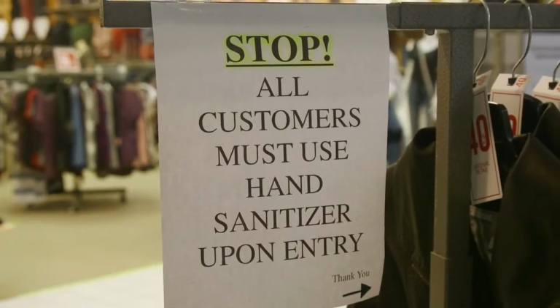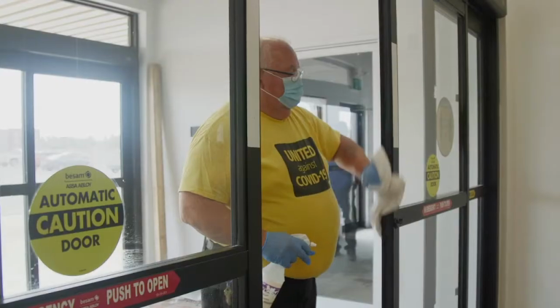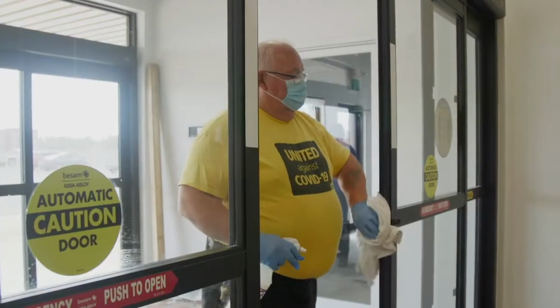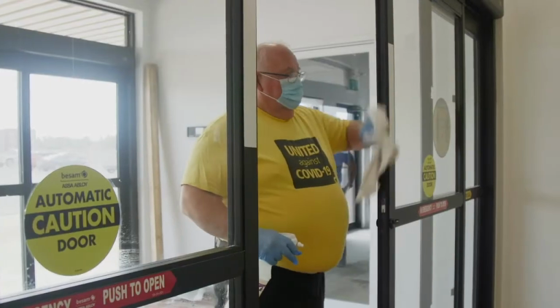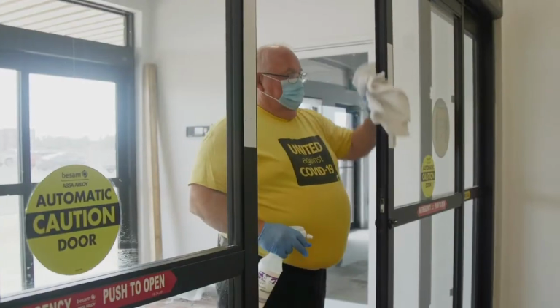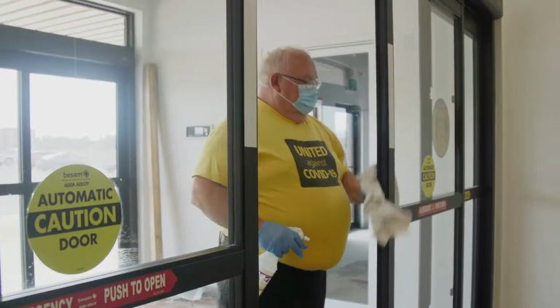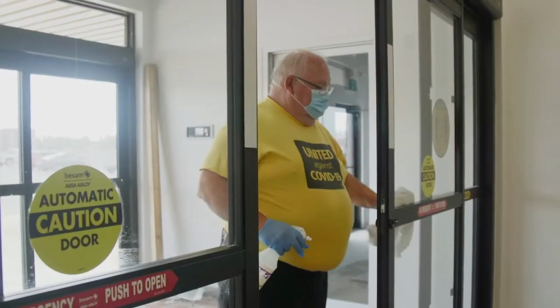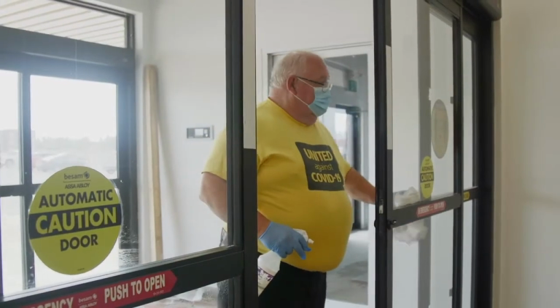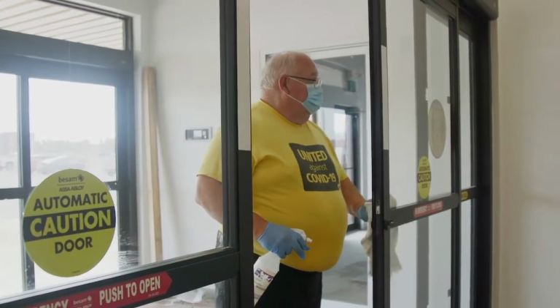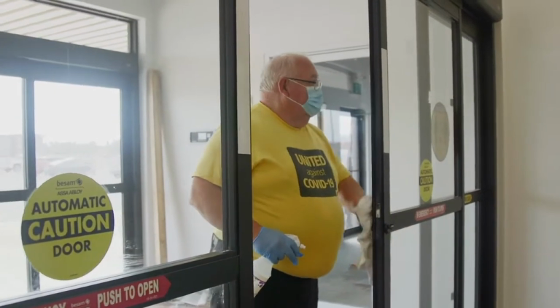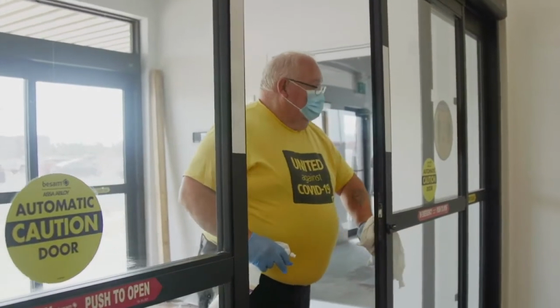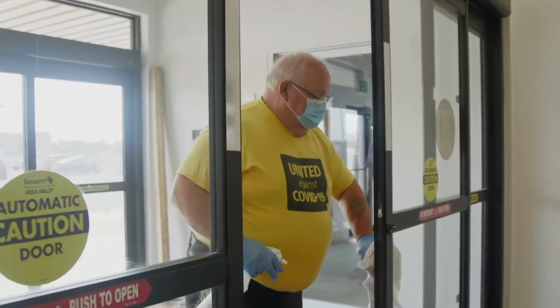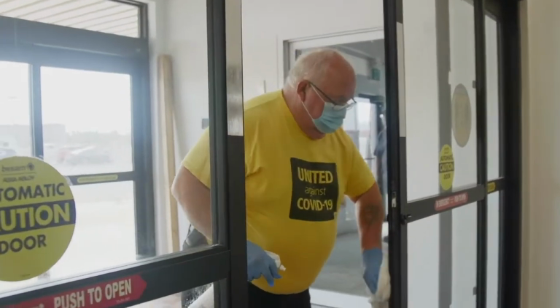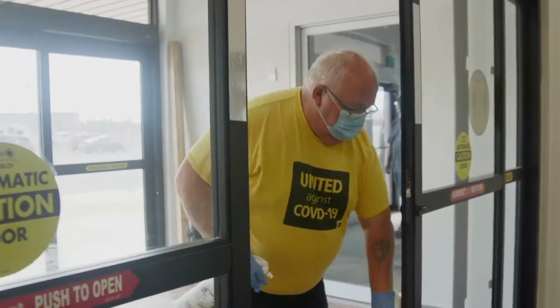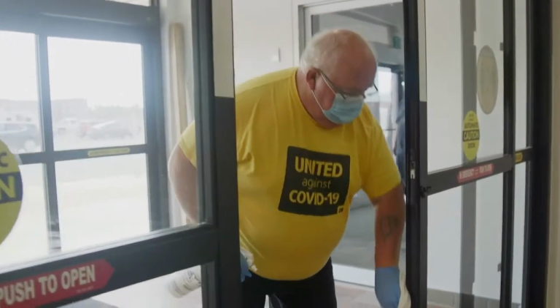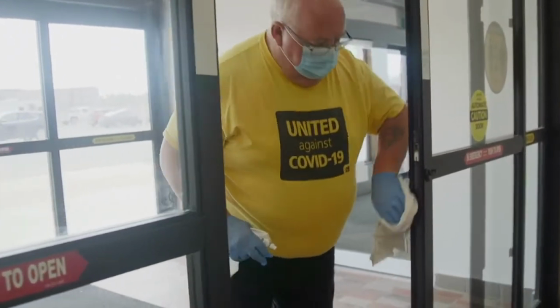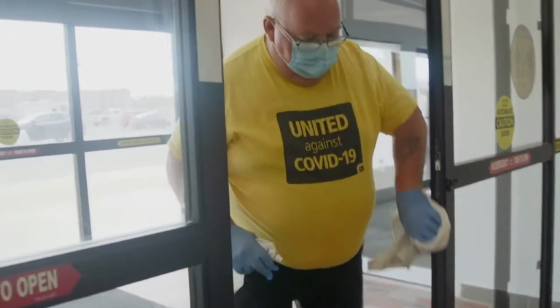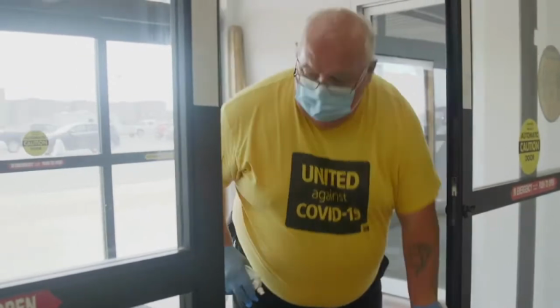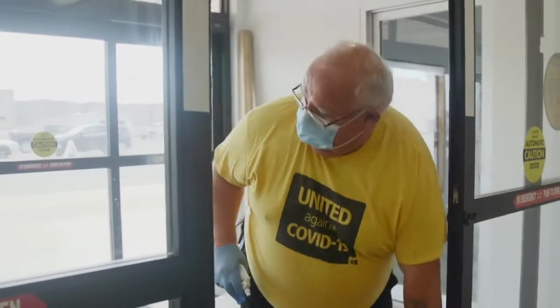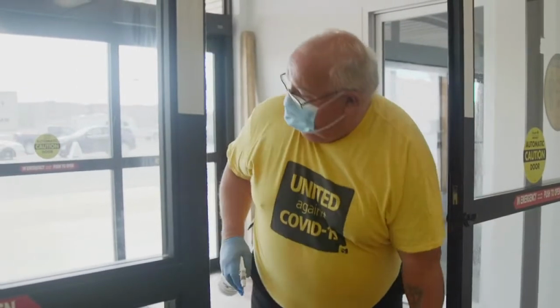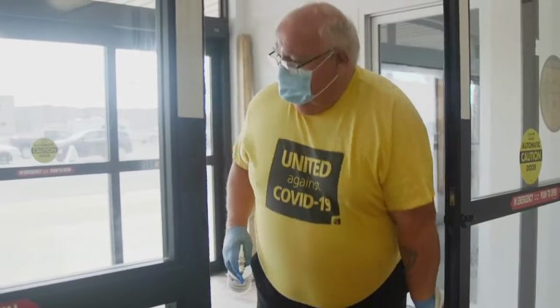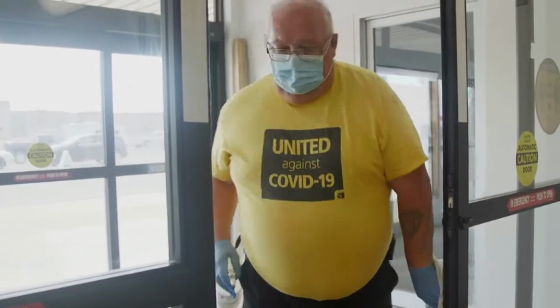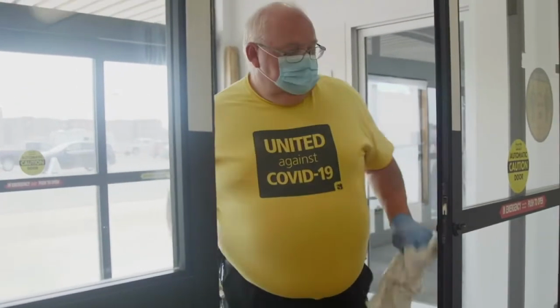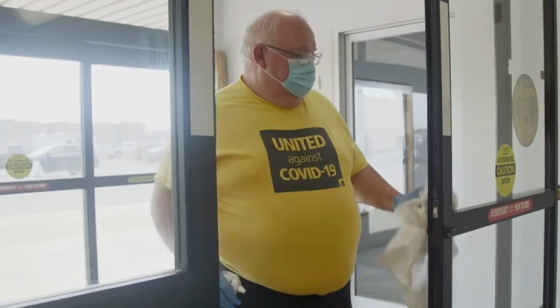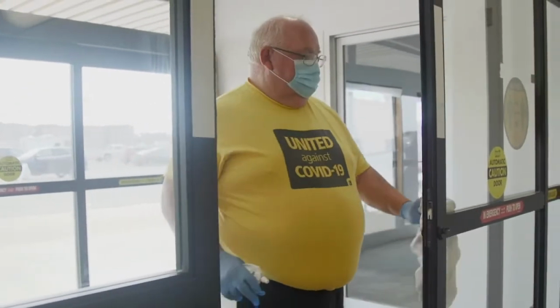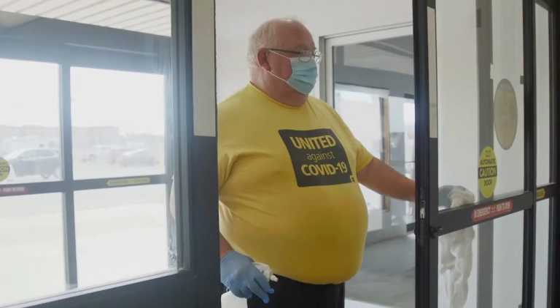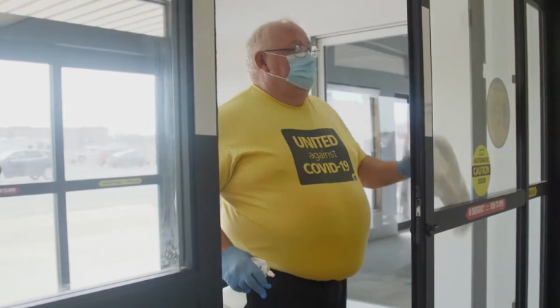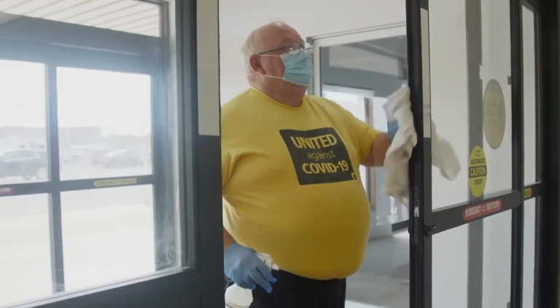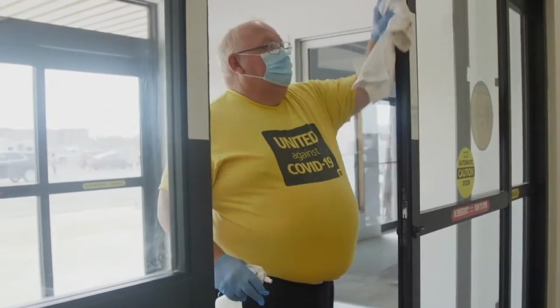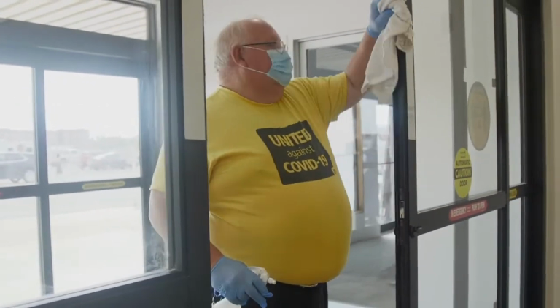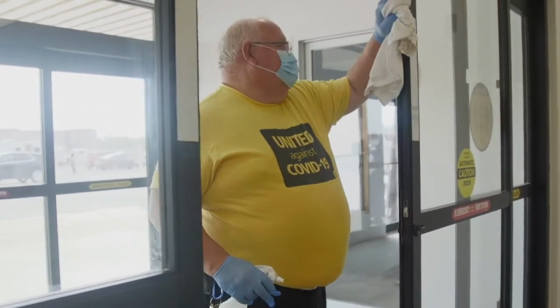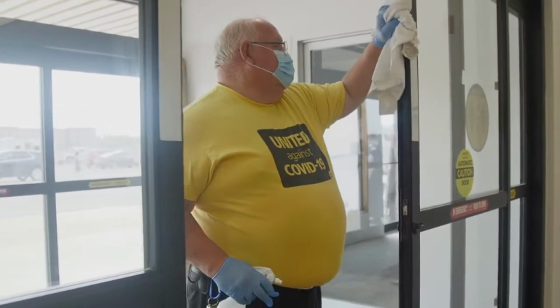For your safety, we've put a sanitization team in place. If you see anyone with a United Against COVID t-shirt, feel free to ask them any questions you may have.